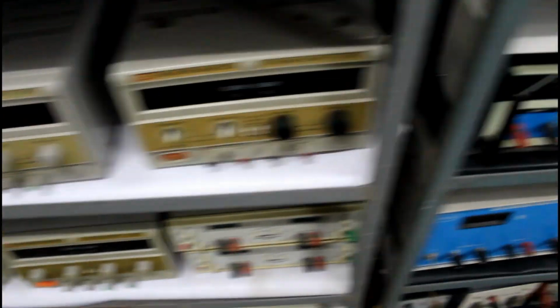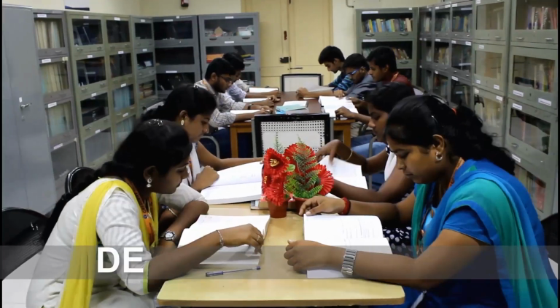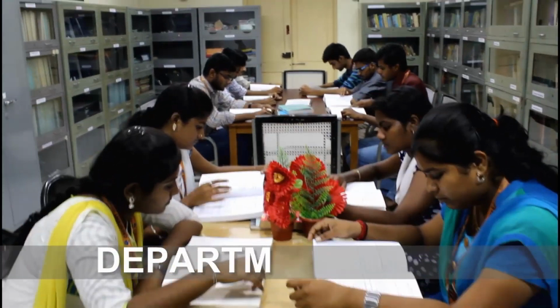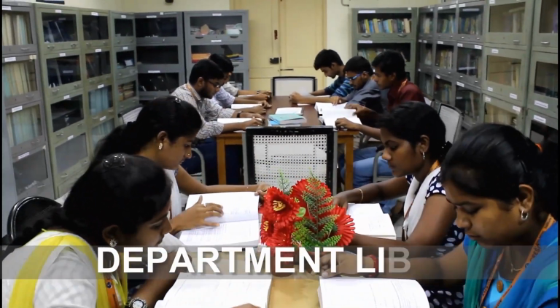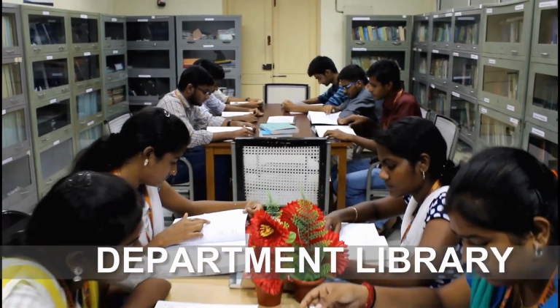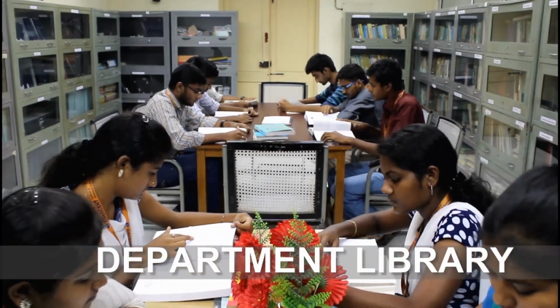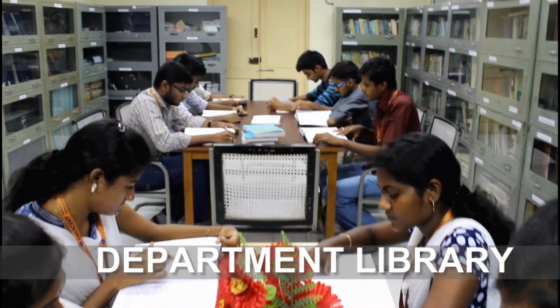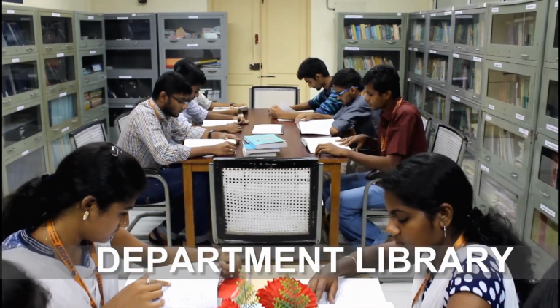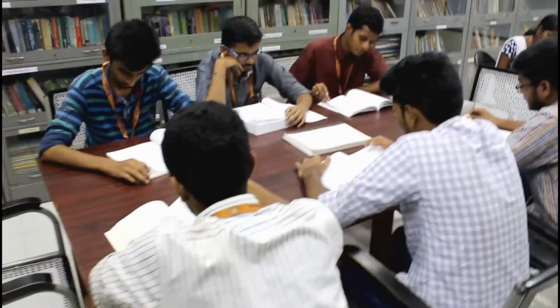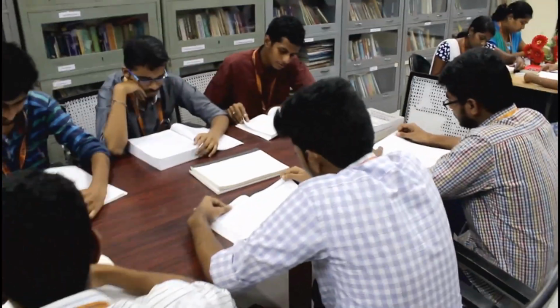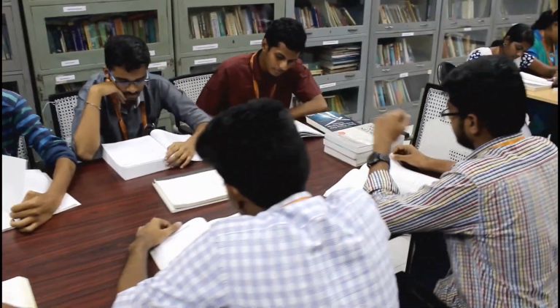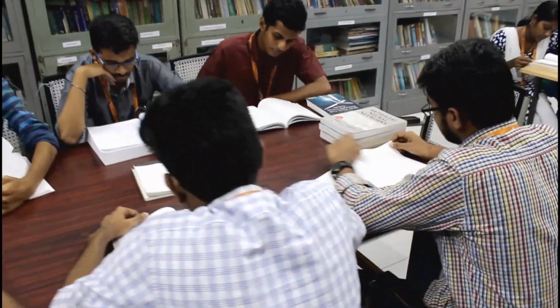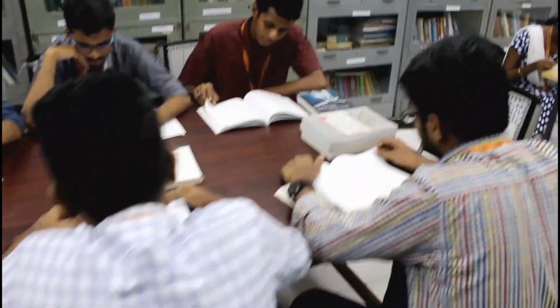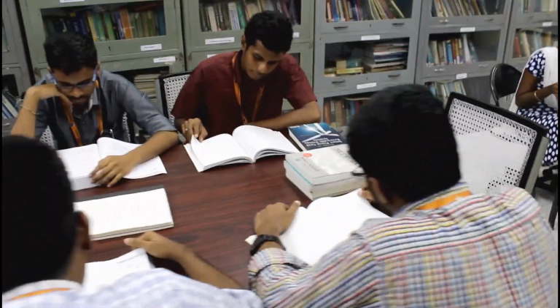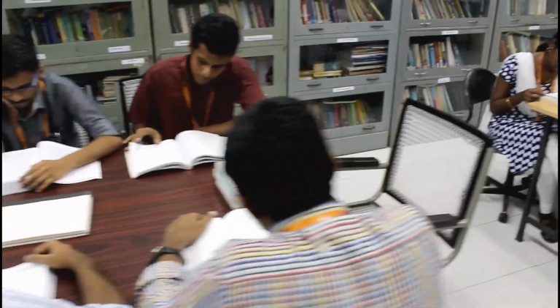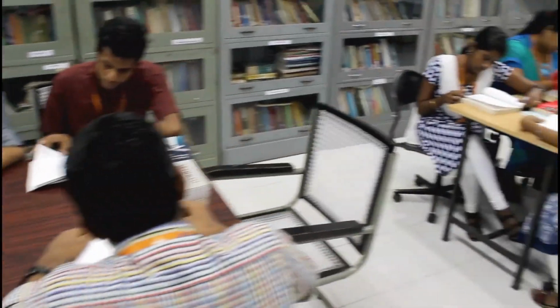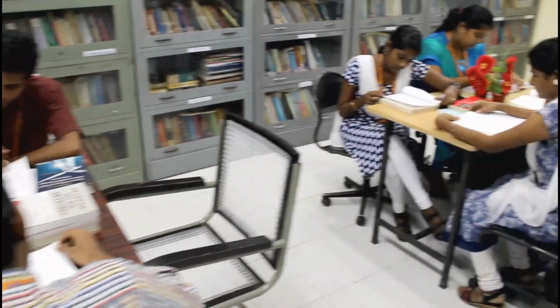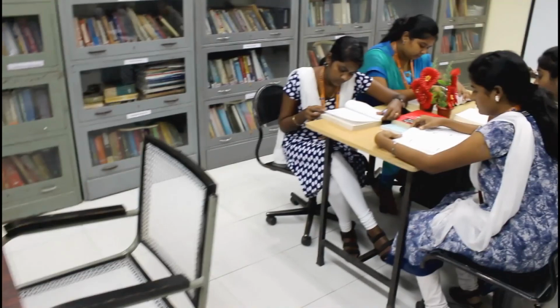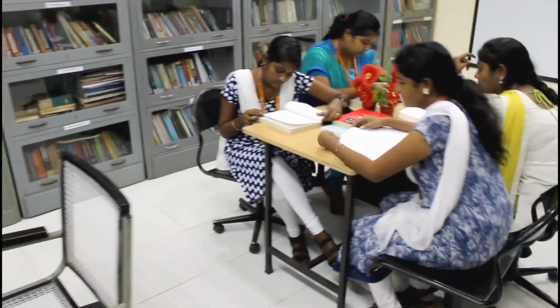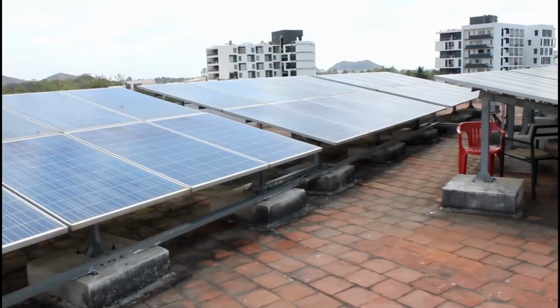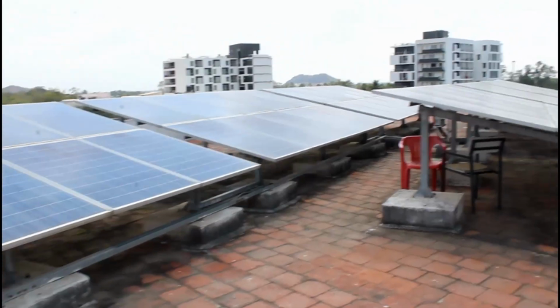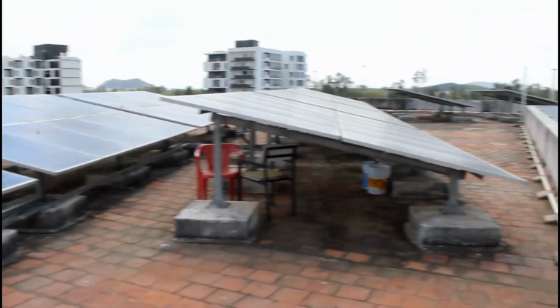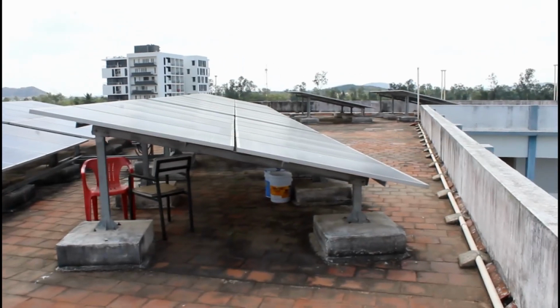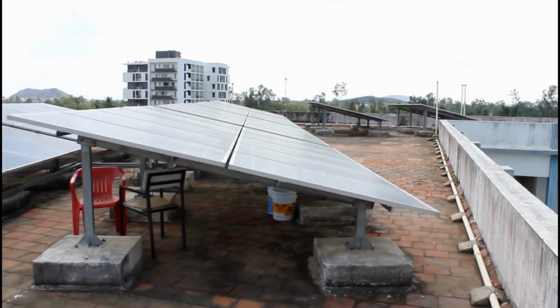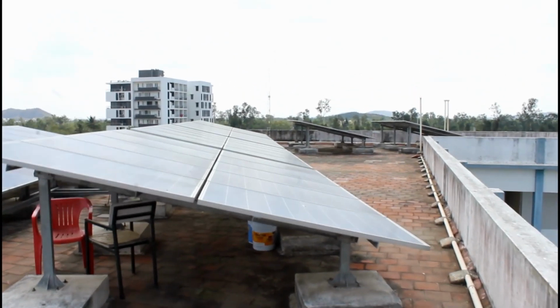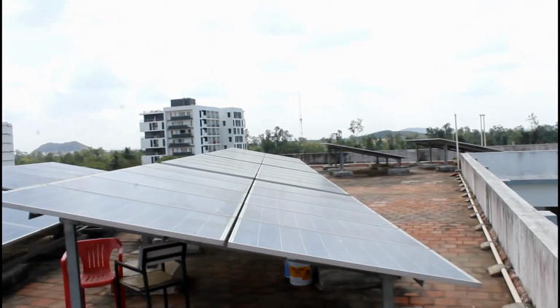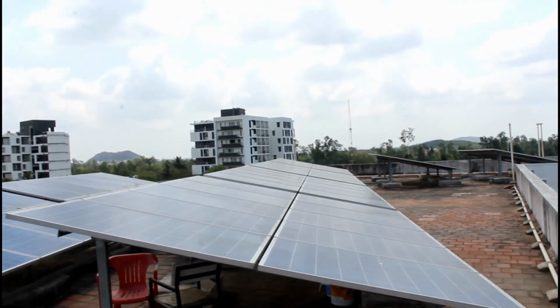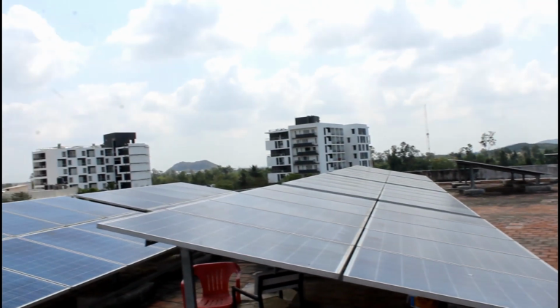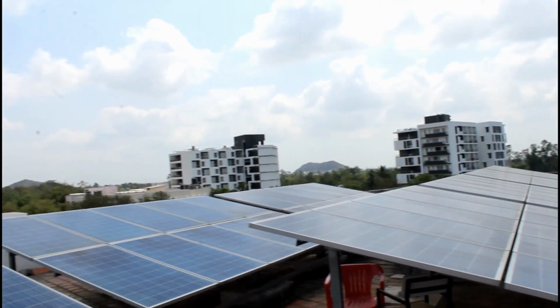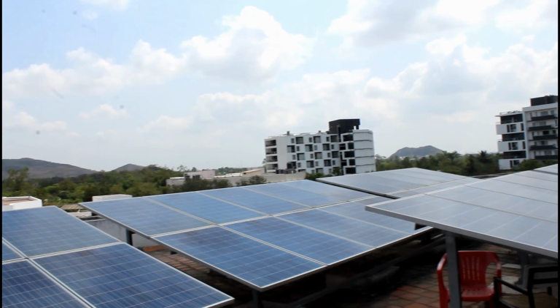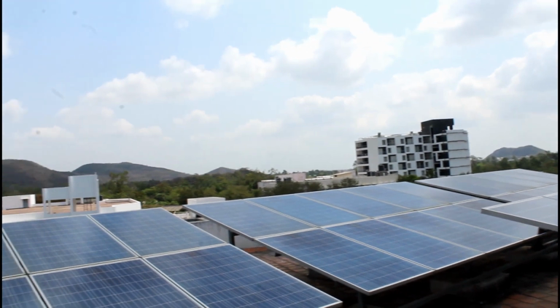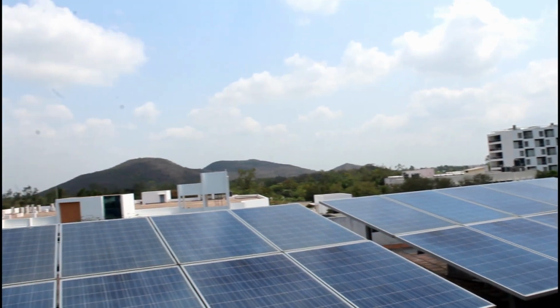The department library acts as a storehouse for a variety of materials, which quenches the students' thirst in search for demand-specific knowledge. The entire department is powered by state-of-the-art high-efficient solar panels.